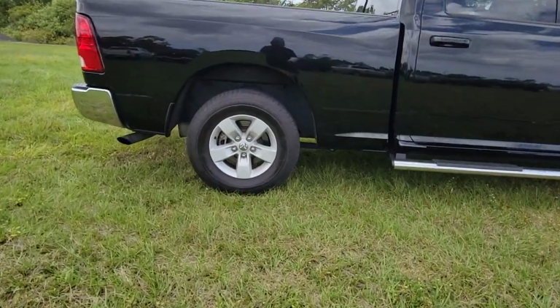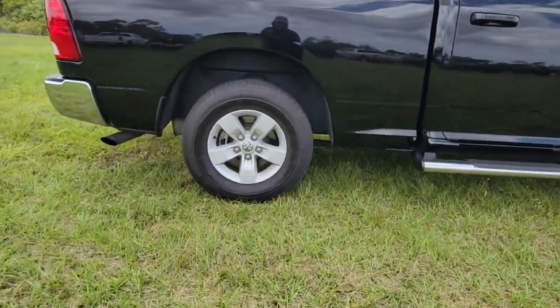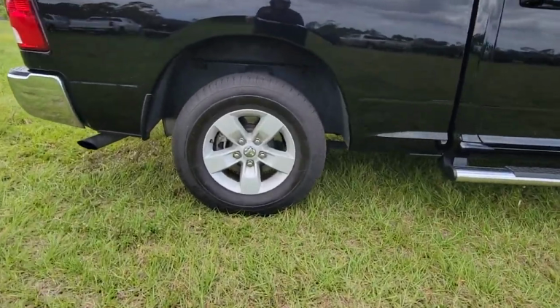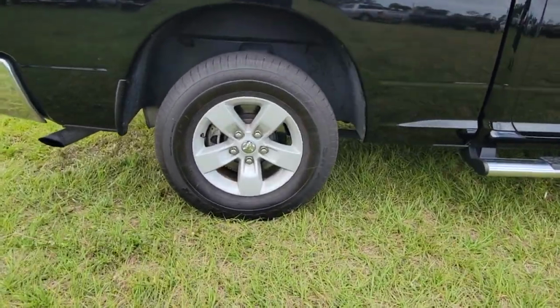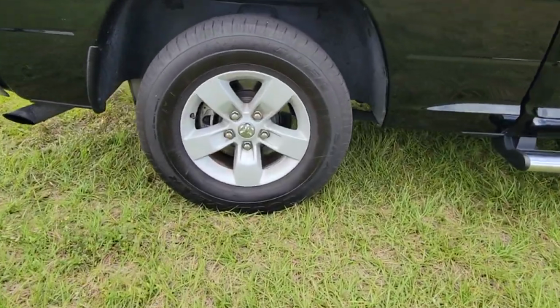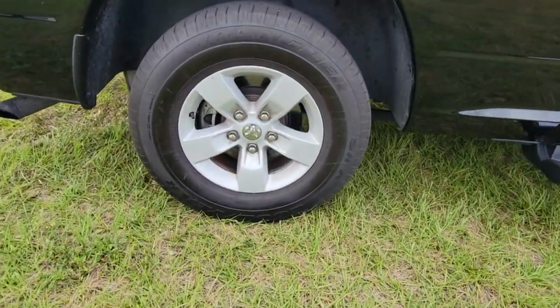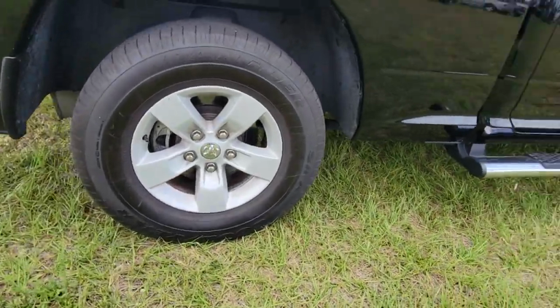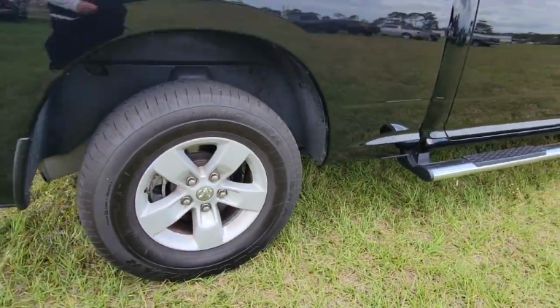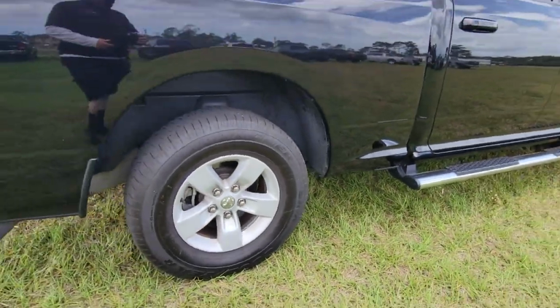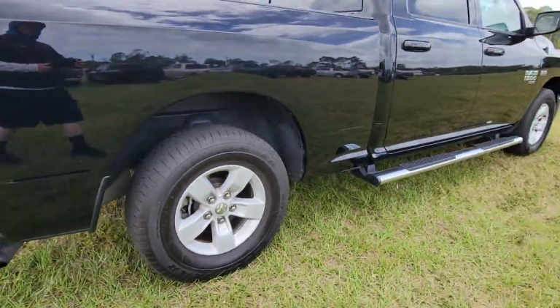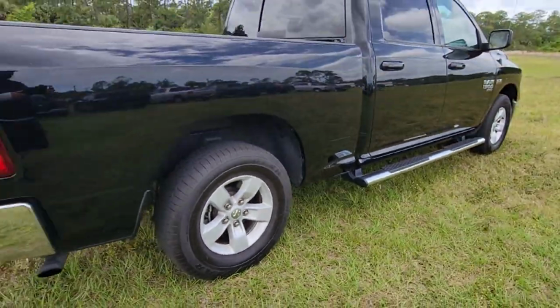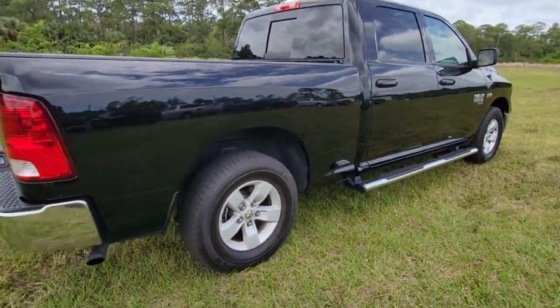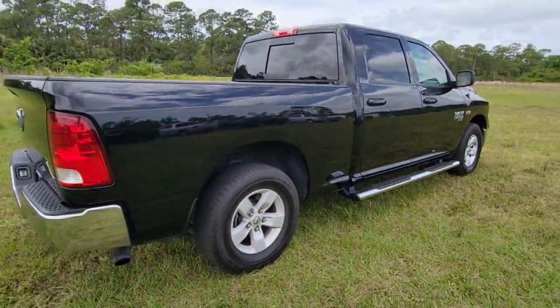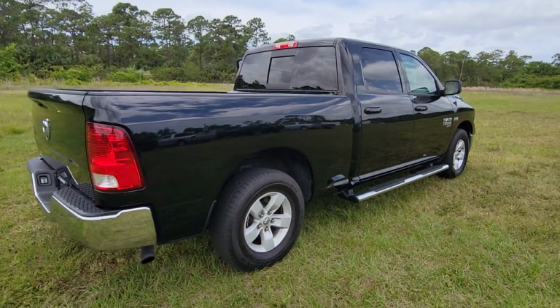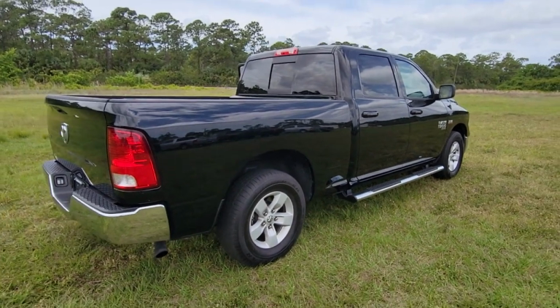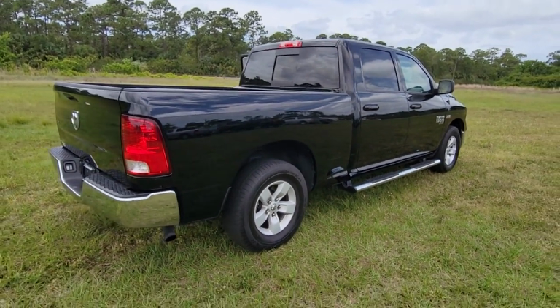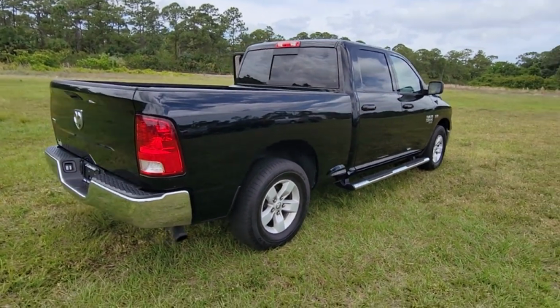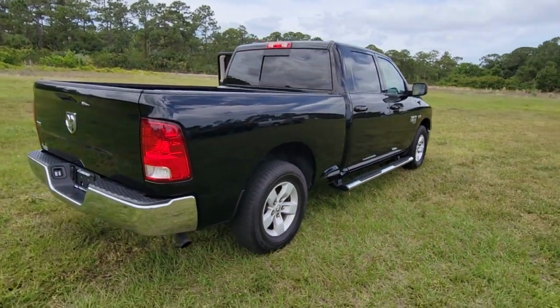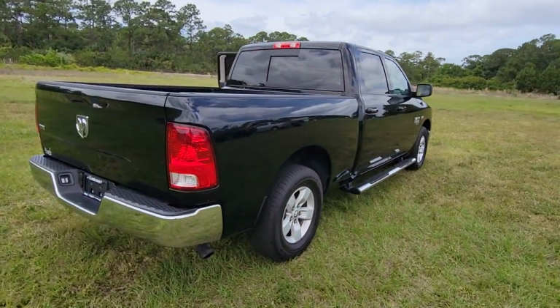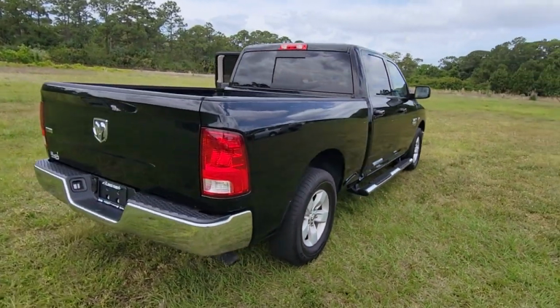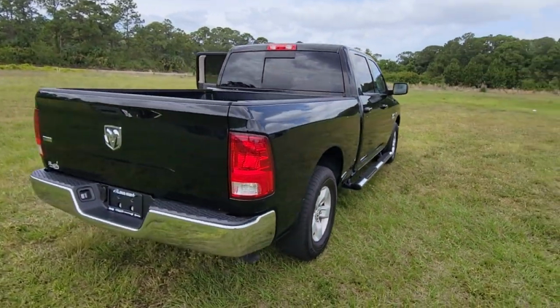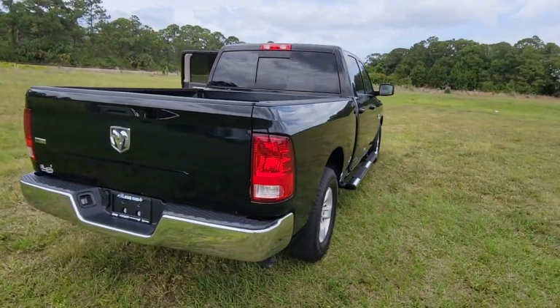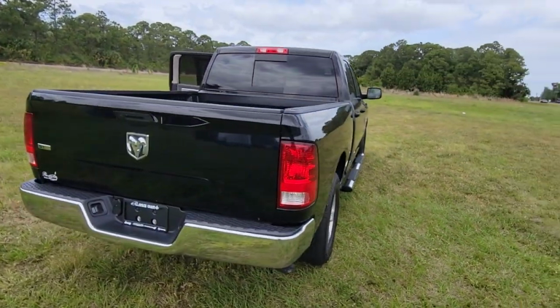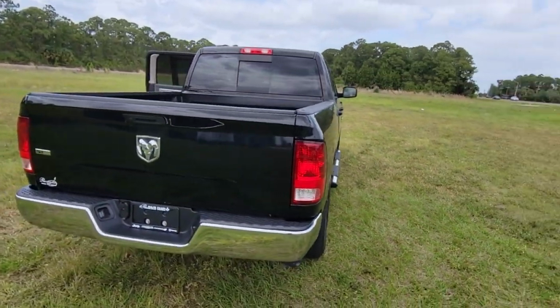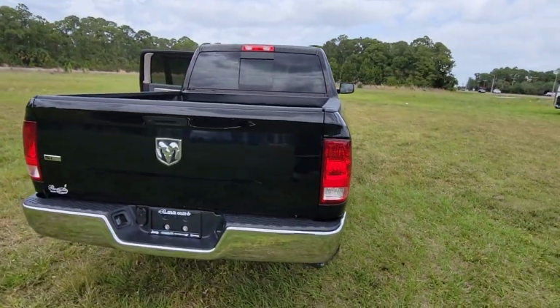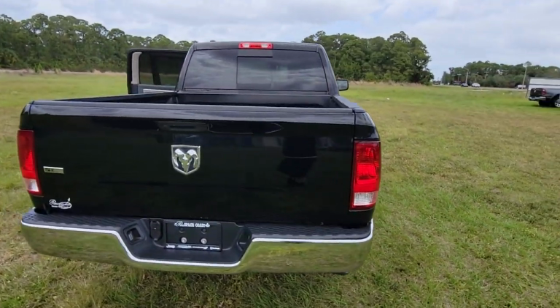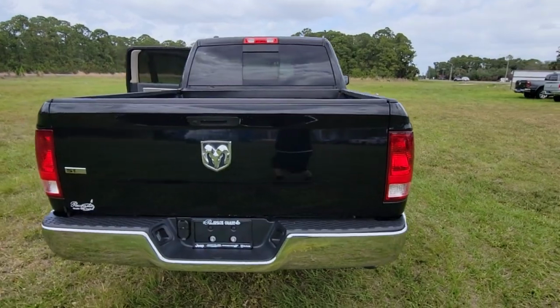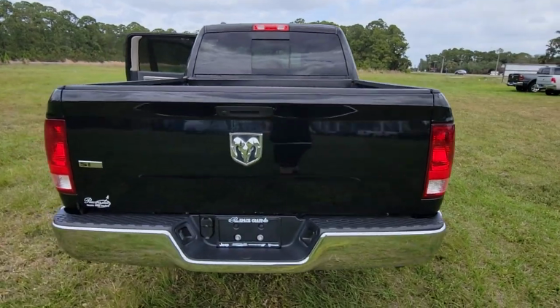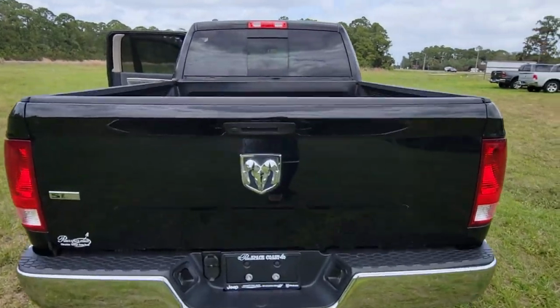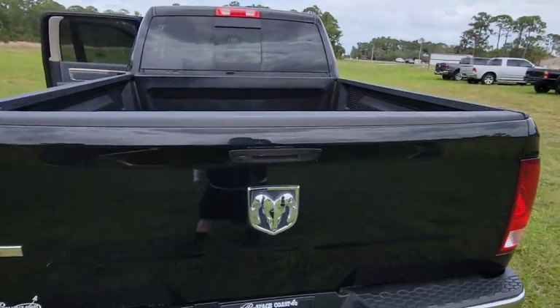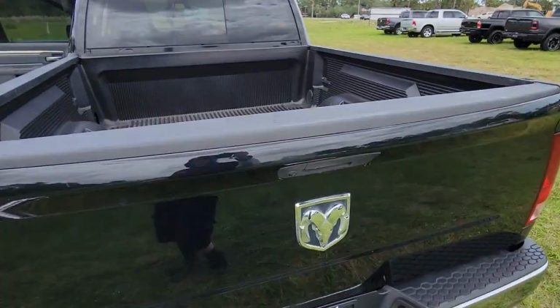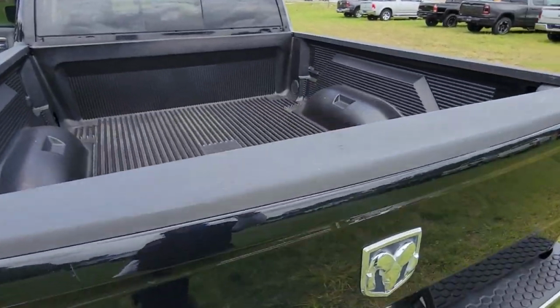Keyless entry, backup camera, heated mirrors, 8-cylinder engine, satellite radio, Bluetooth connection, aluminum wheels, stability control, 8-speed AT, rear-wheel drive.